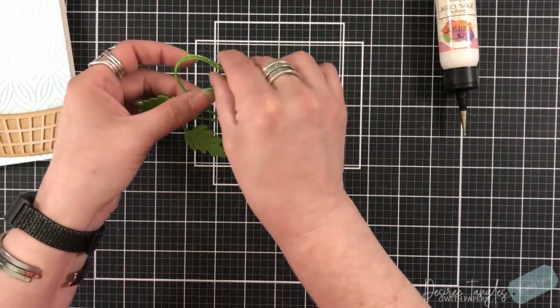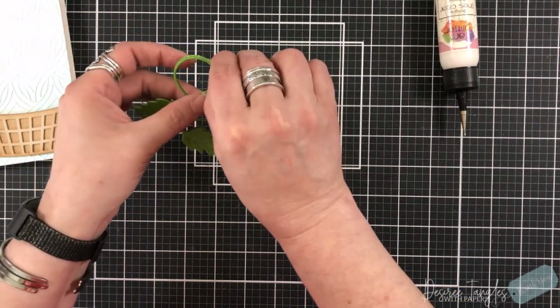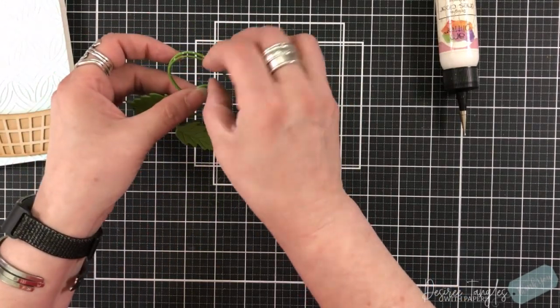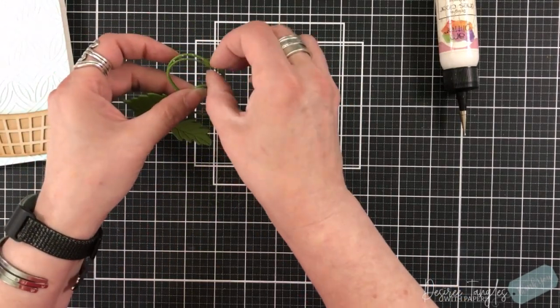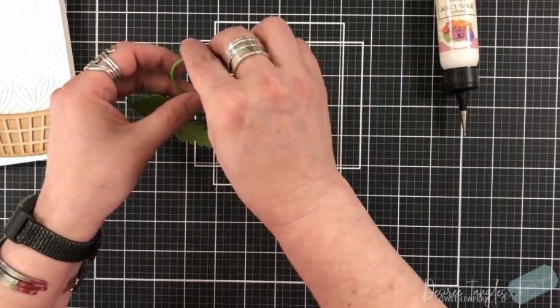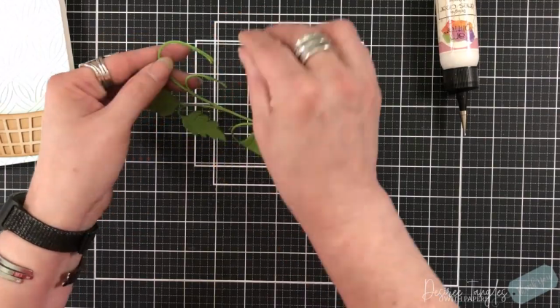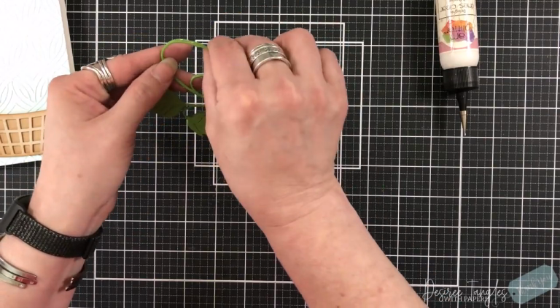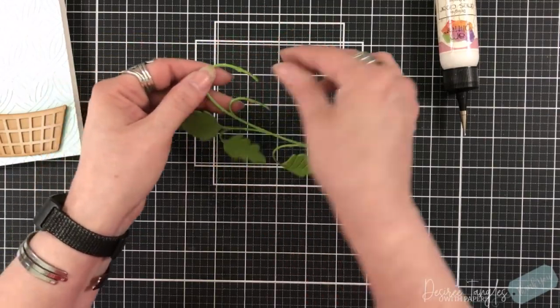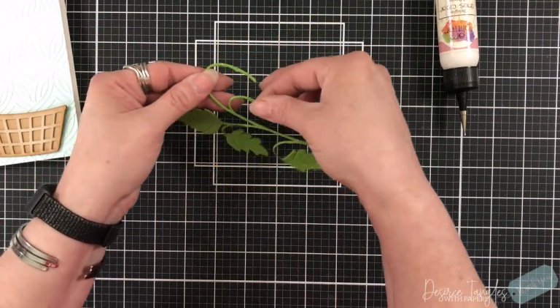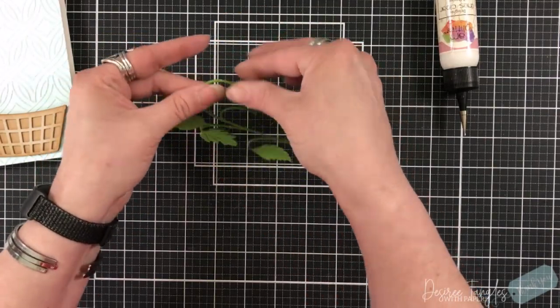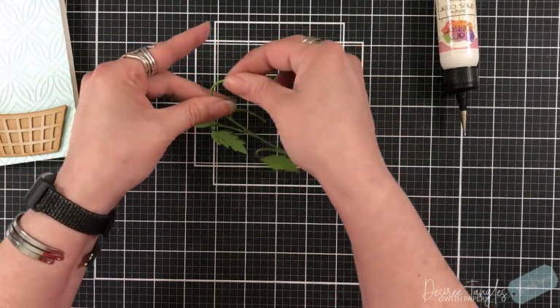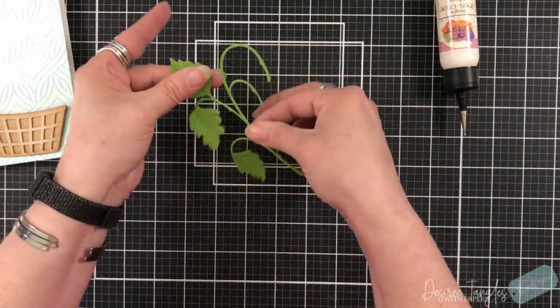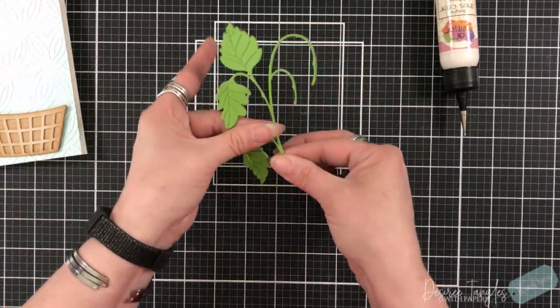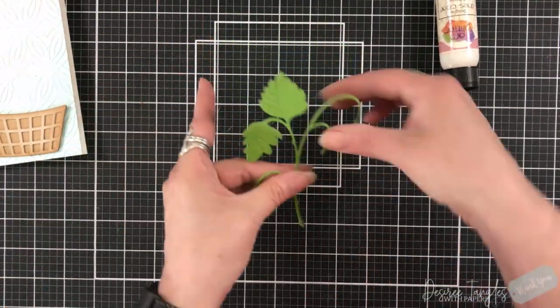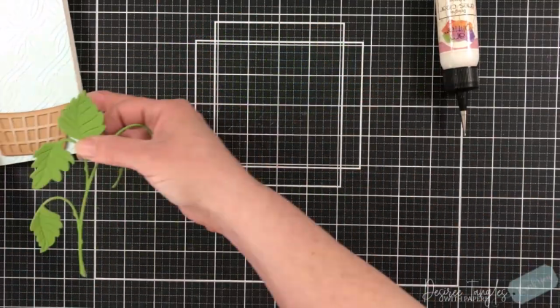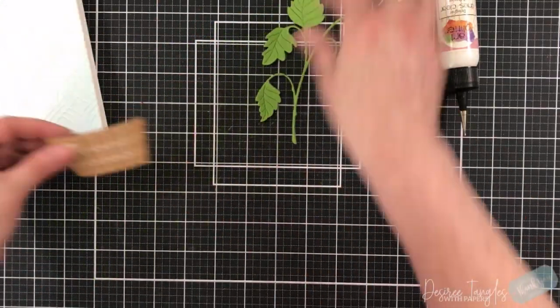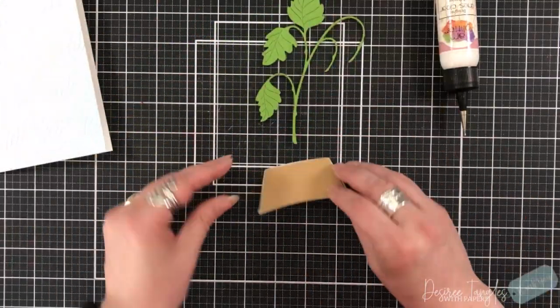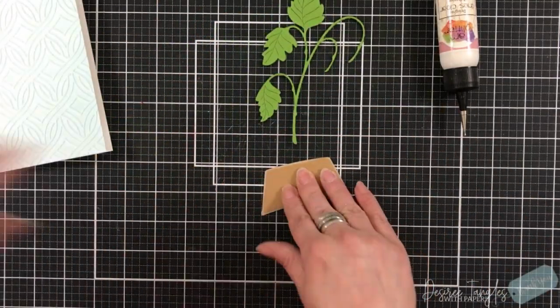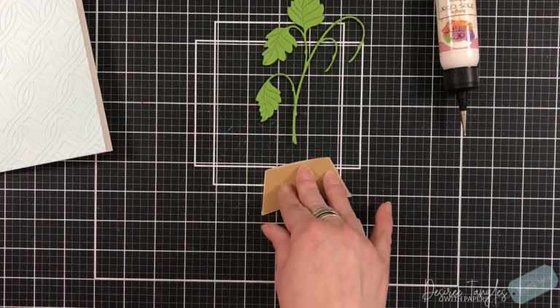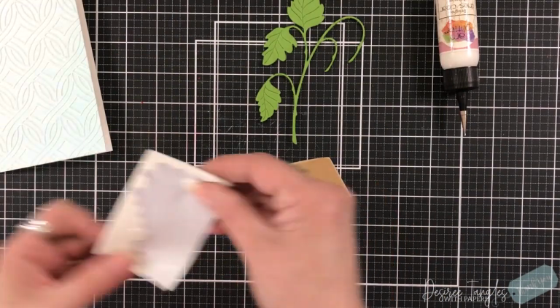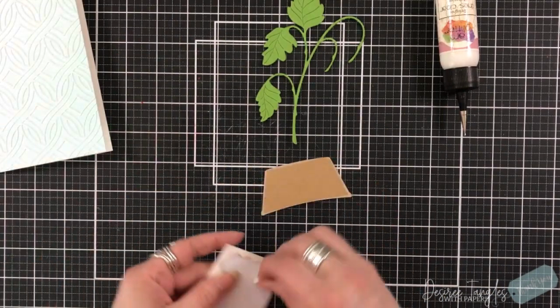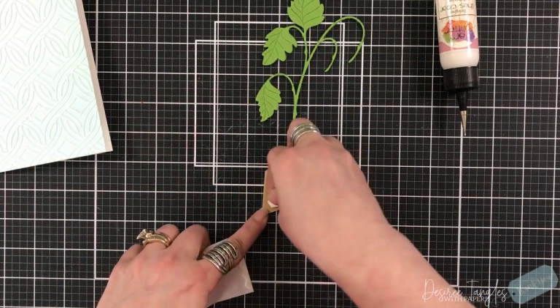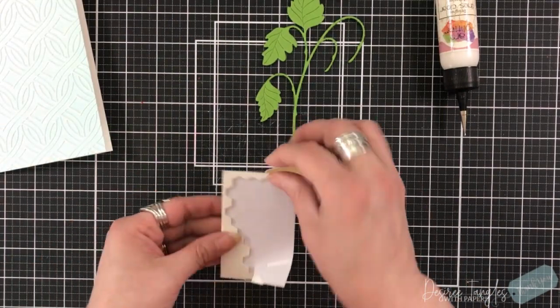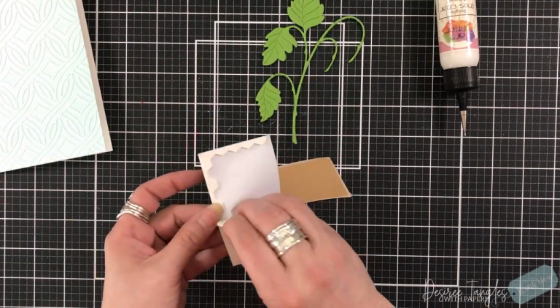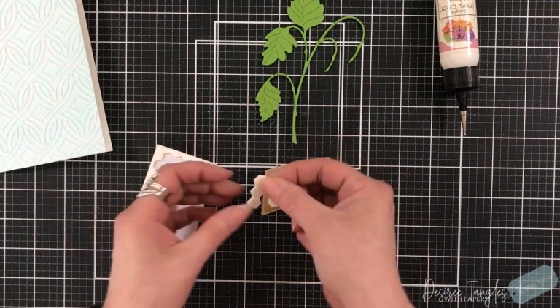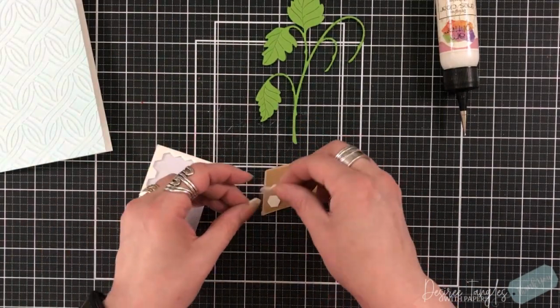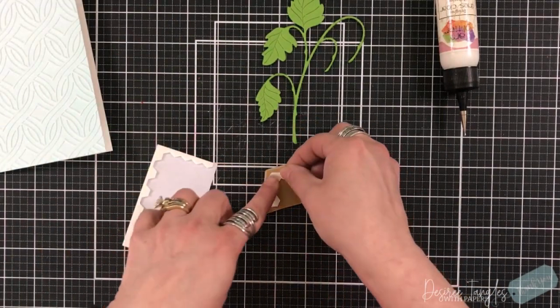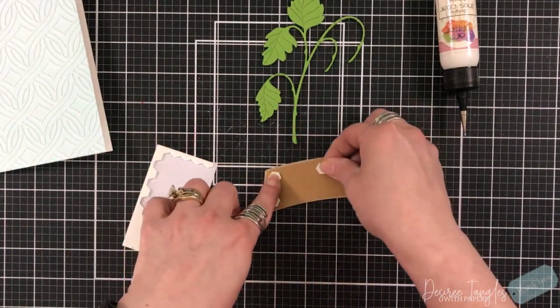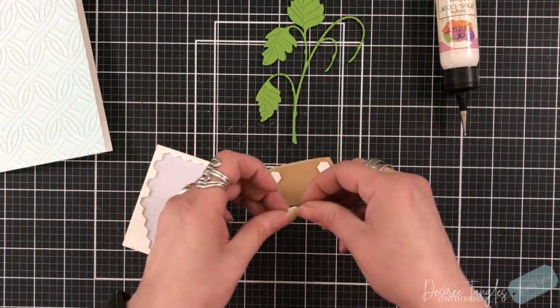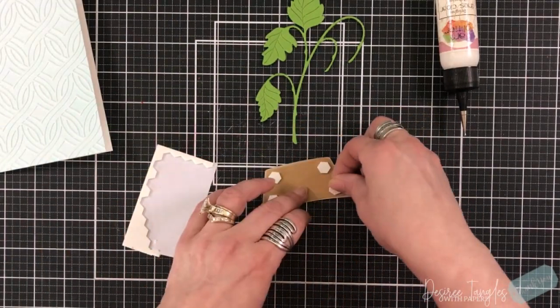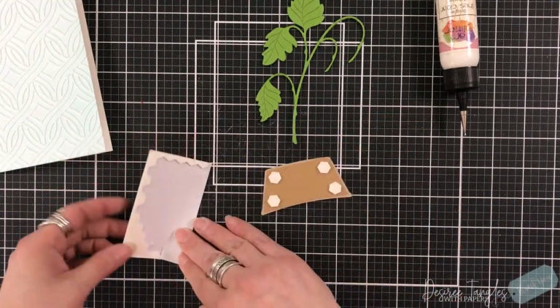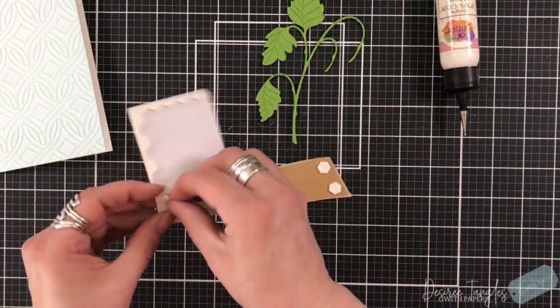I'm a little forceful with my papers and I didn't want them to bend. Plus this will add a lot of dimension onto my card front.